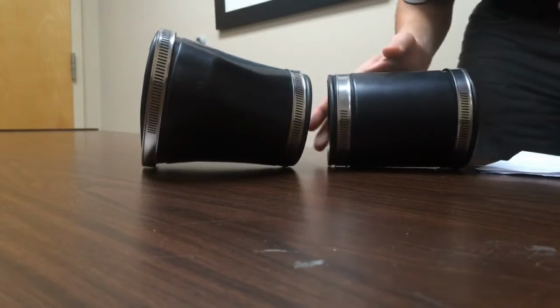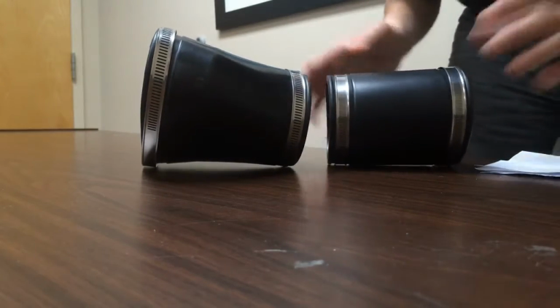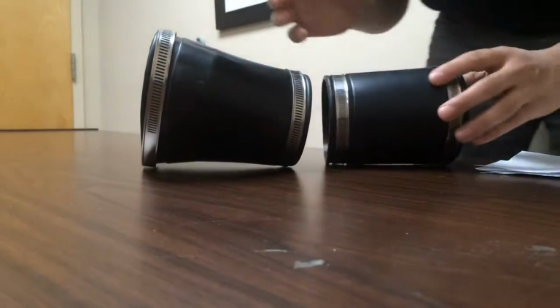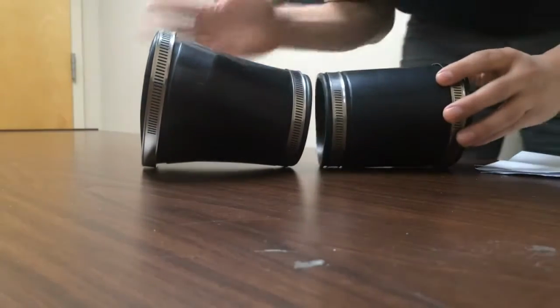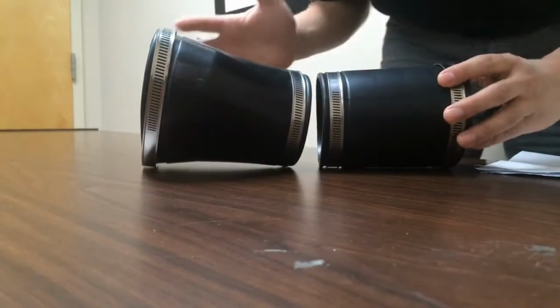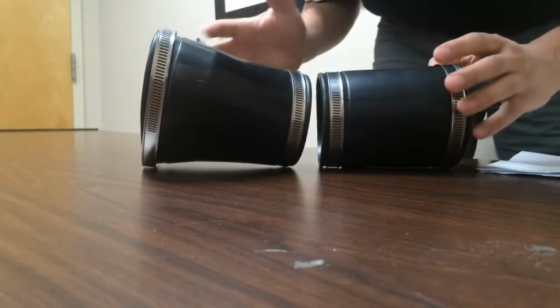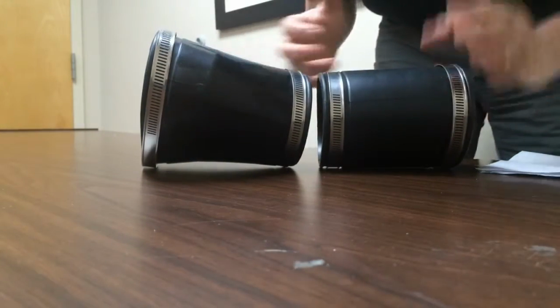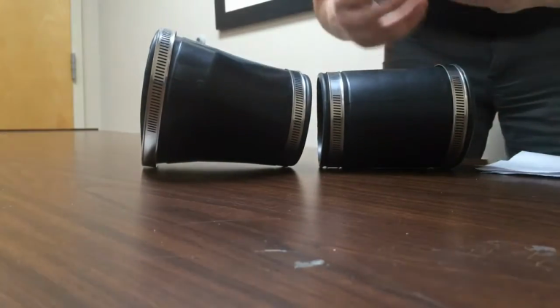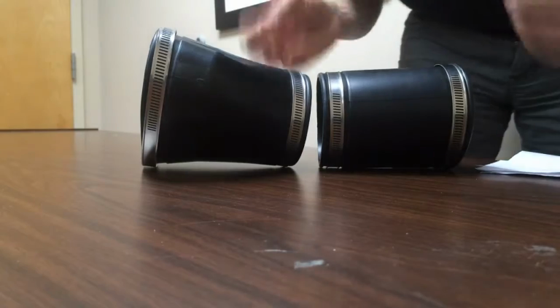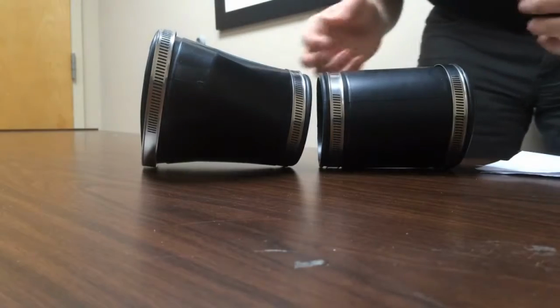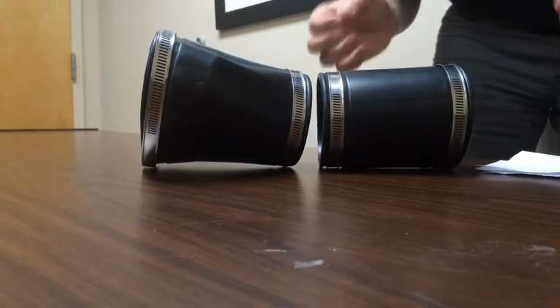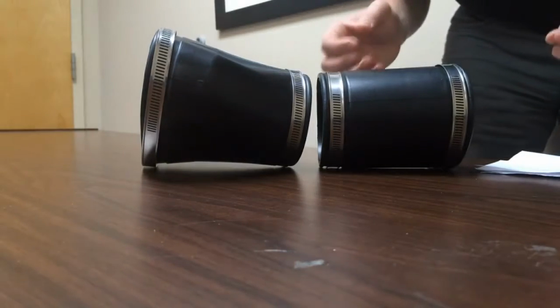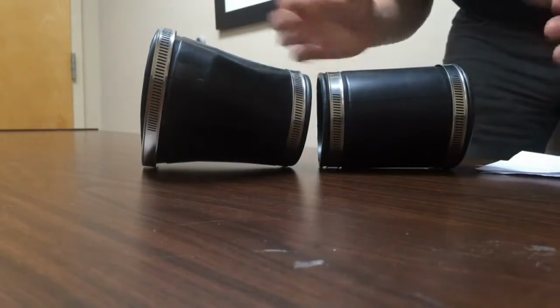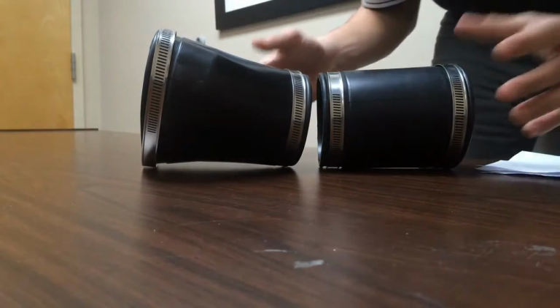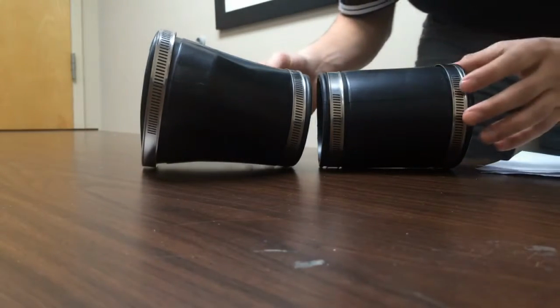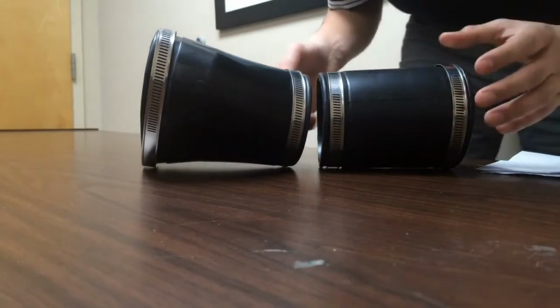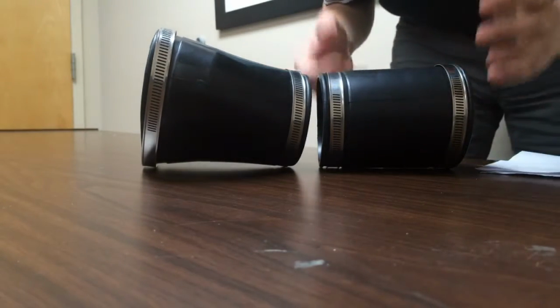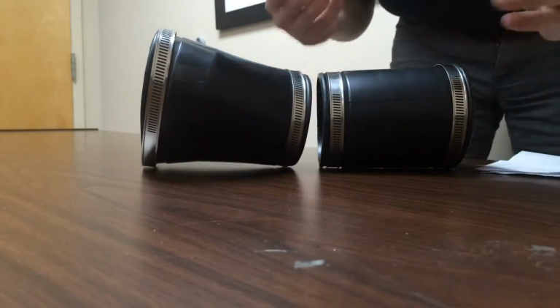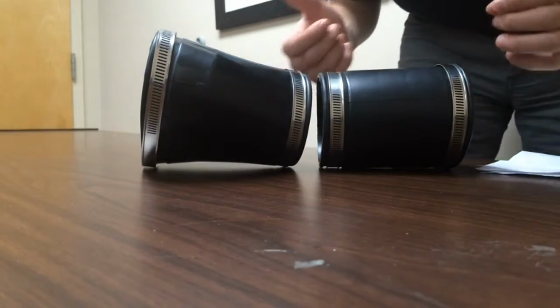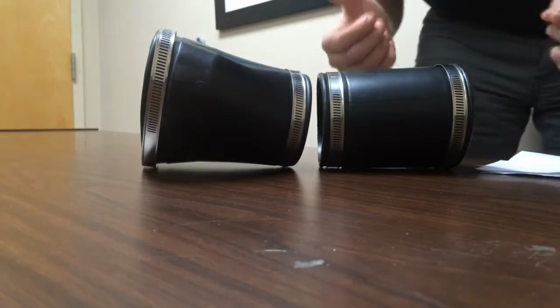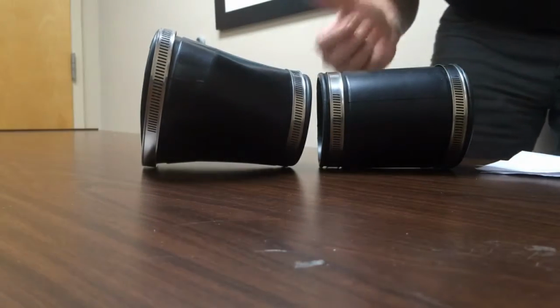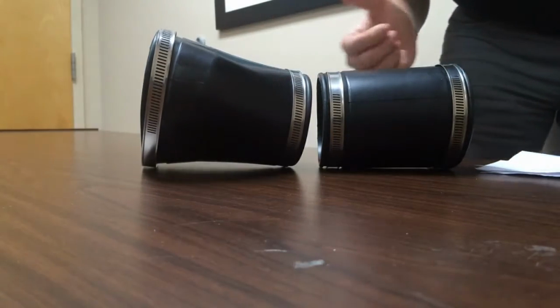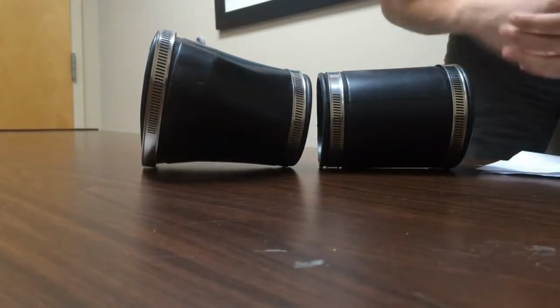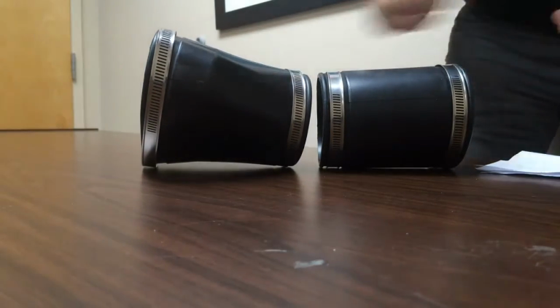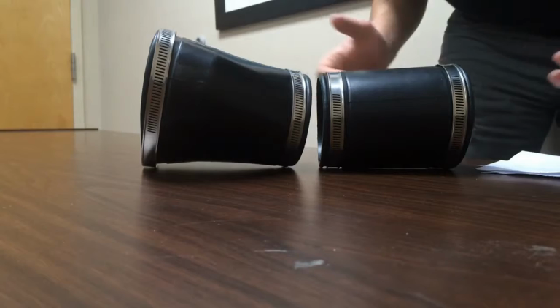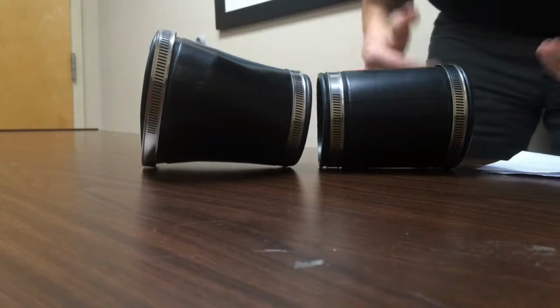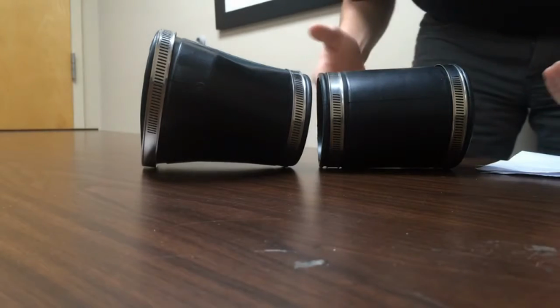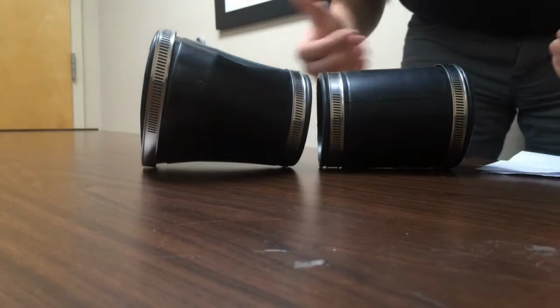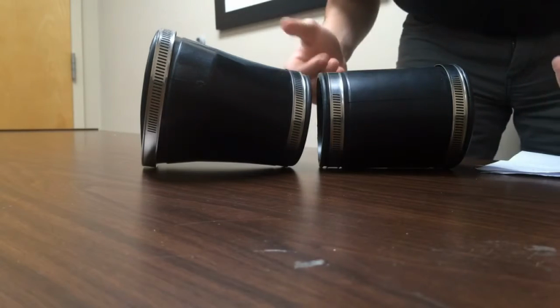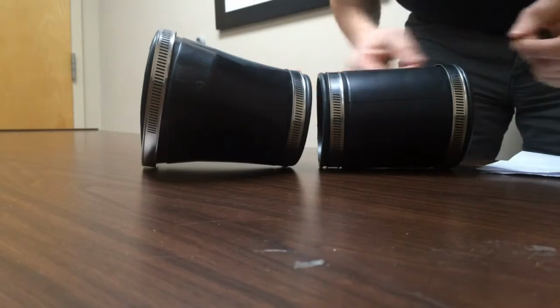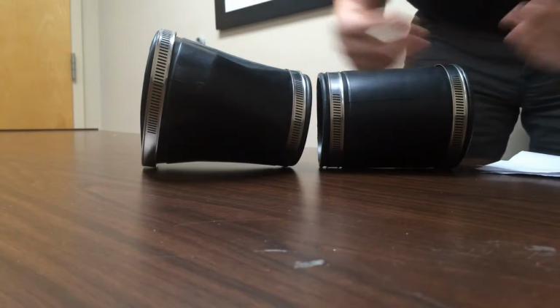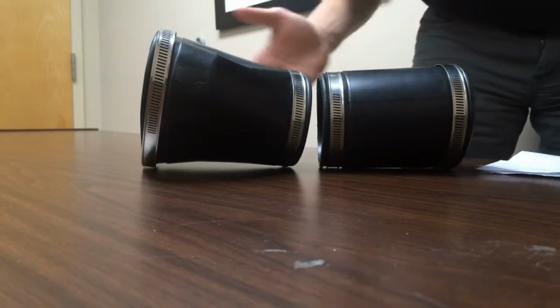By replacing these, you can eliminate a lot of vacuum leaks which can really affect your performance — your air intake, your throttling, idling, and response.